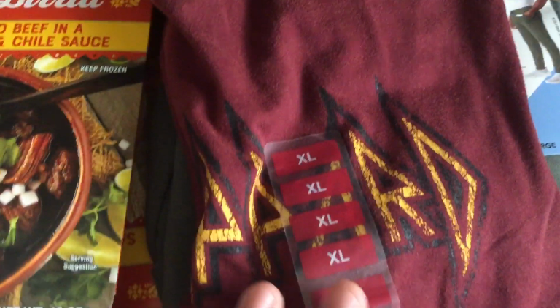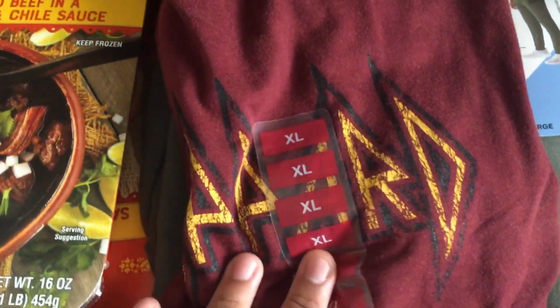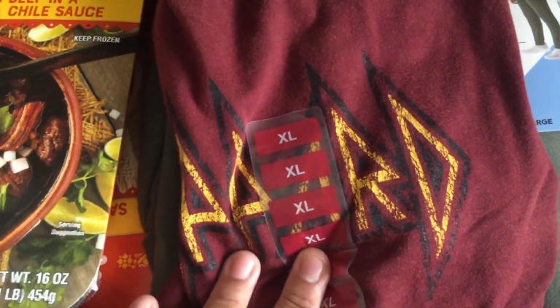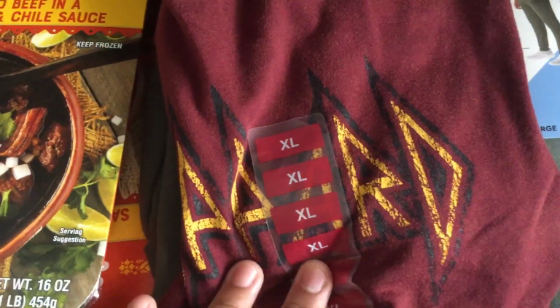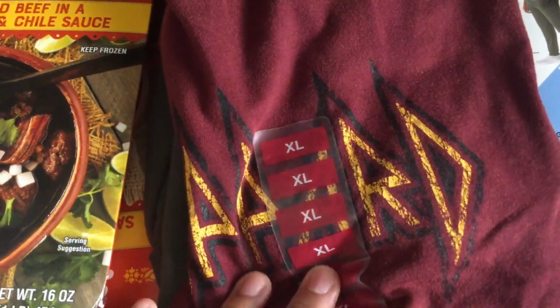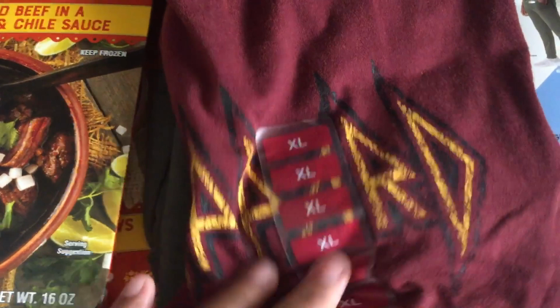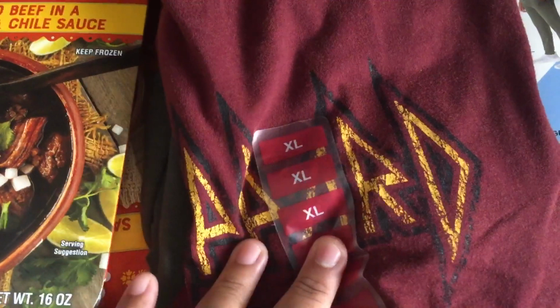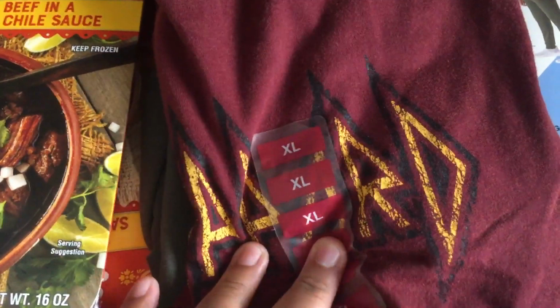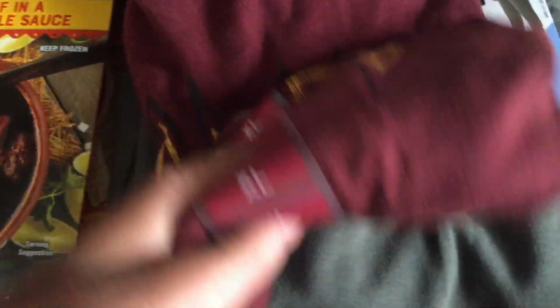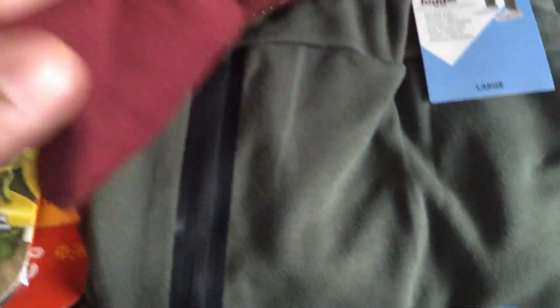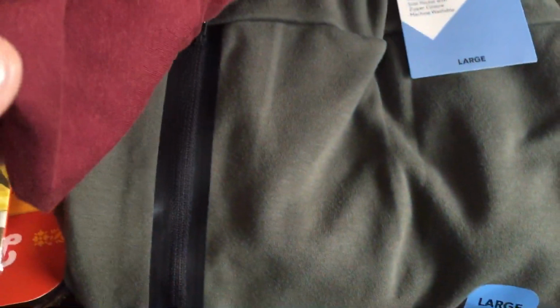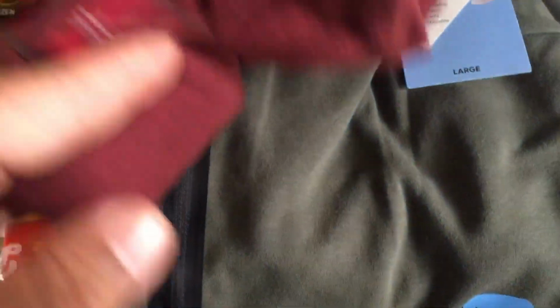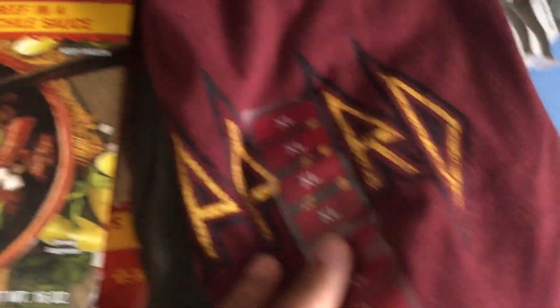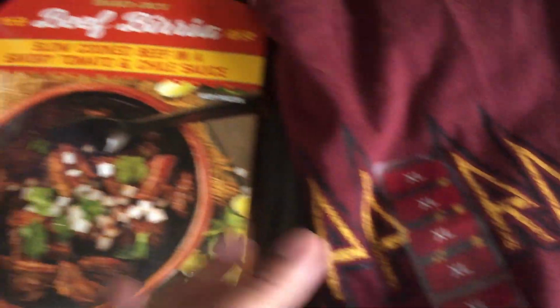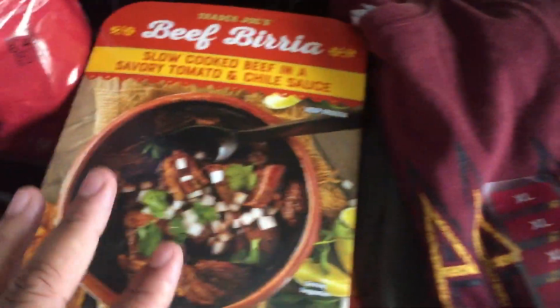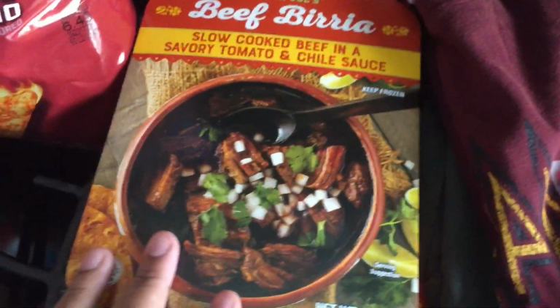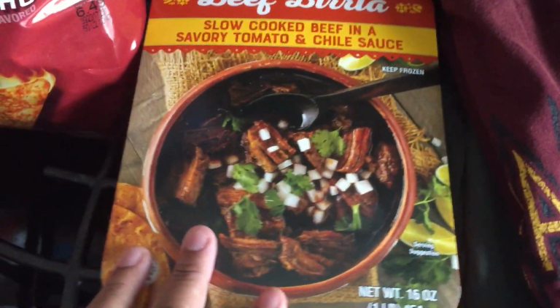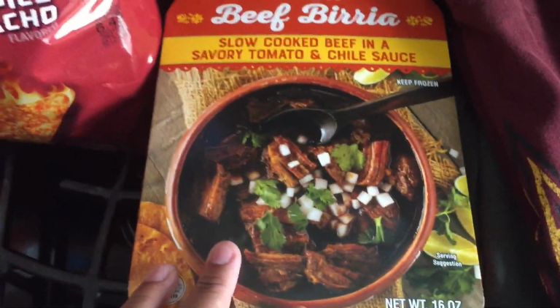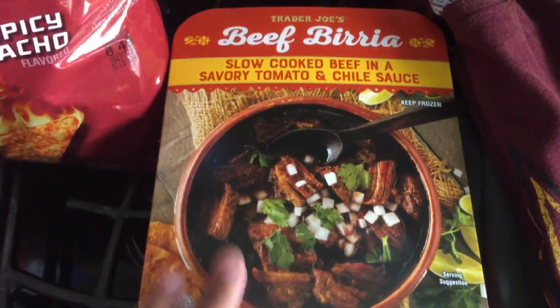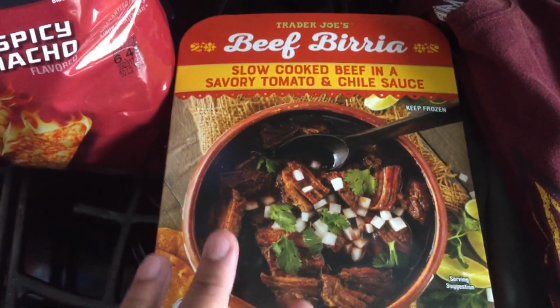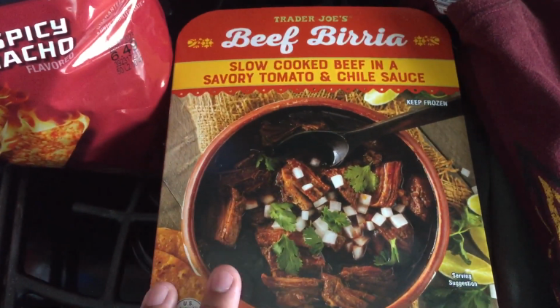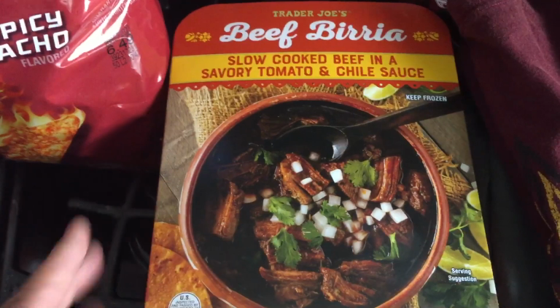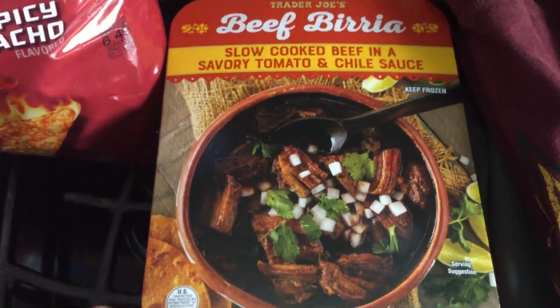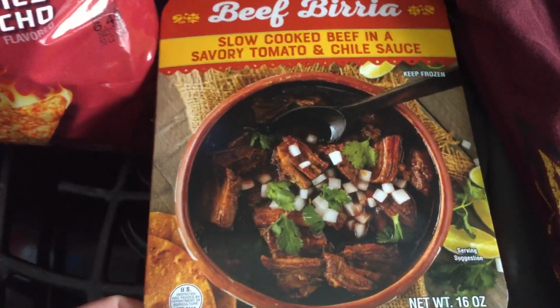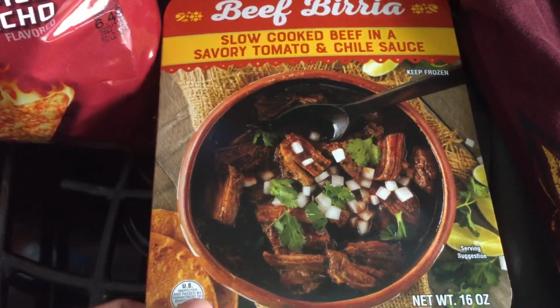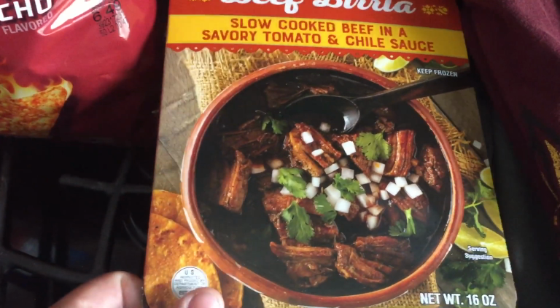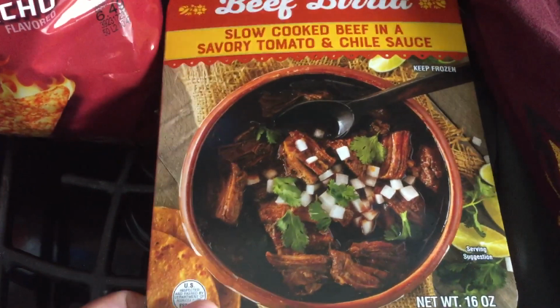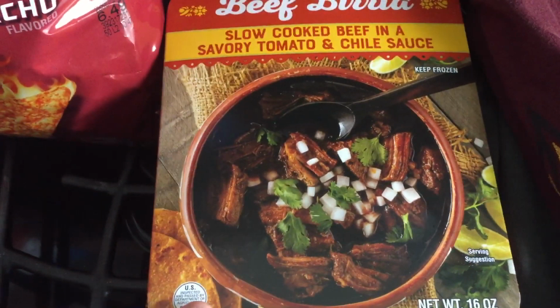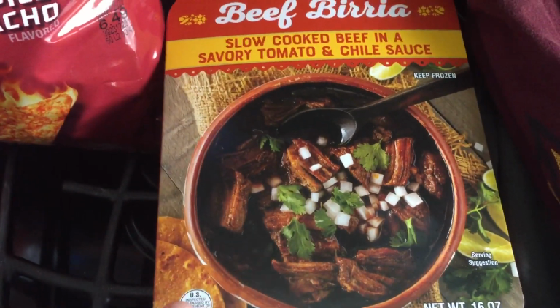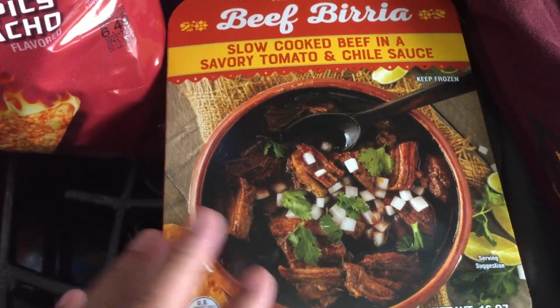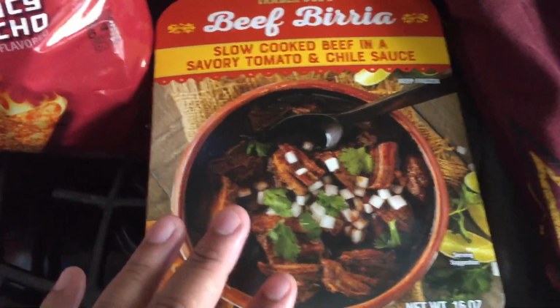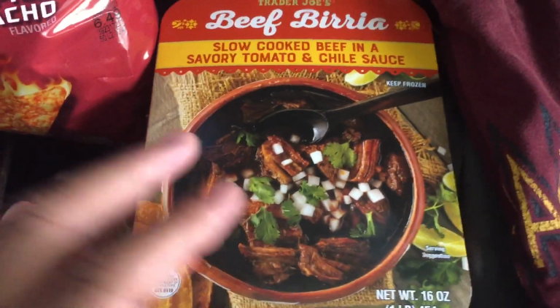Finally from Sam's Club we picked up a Def Leppard t-shirt as well as some joggers. Then from Trader Joe's we picked up the beef birria — two packs of this — and we'll be trying these and we hope they'll be very good.